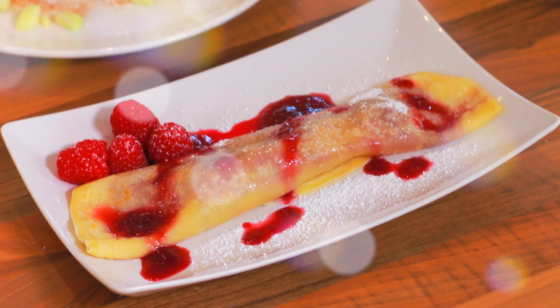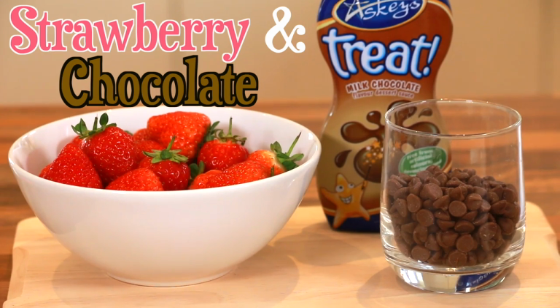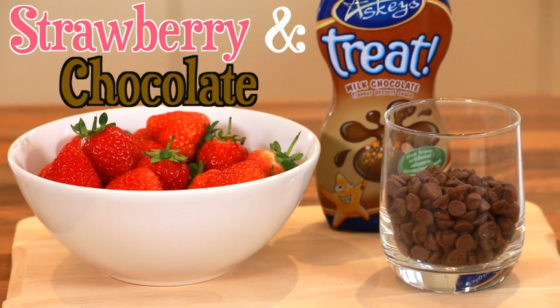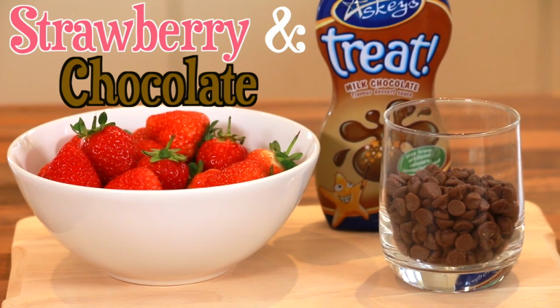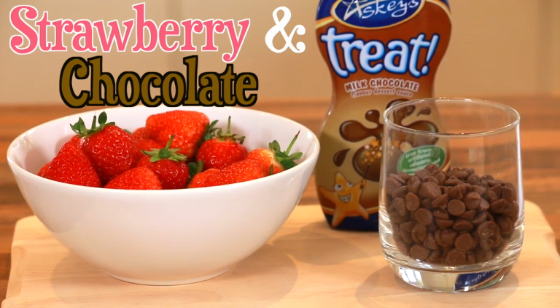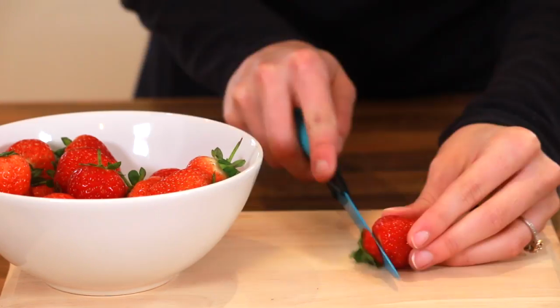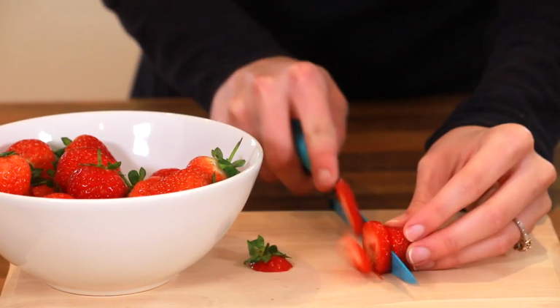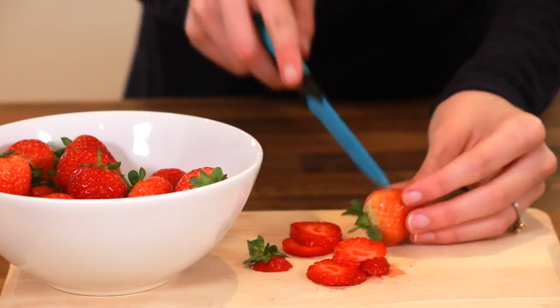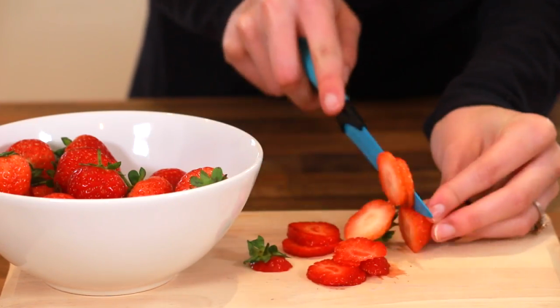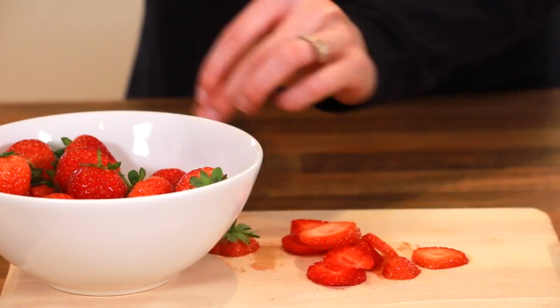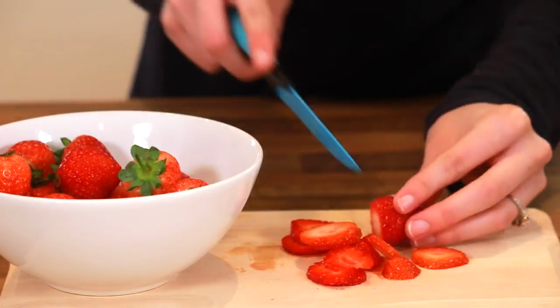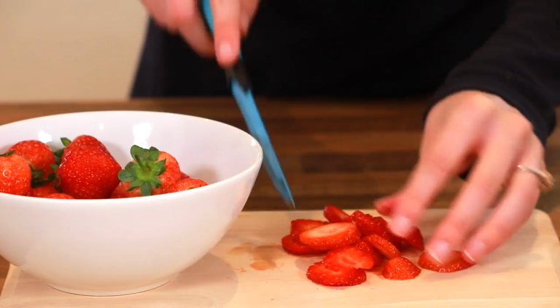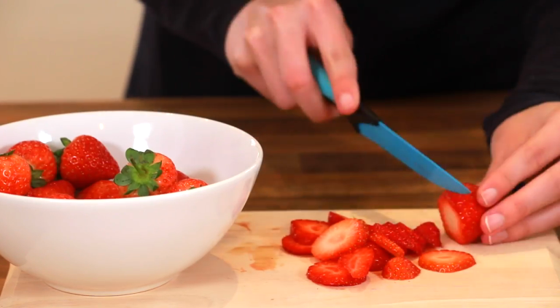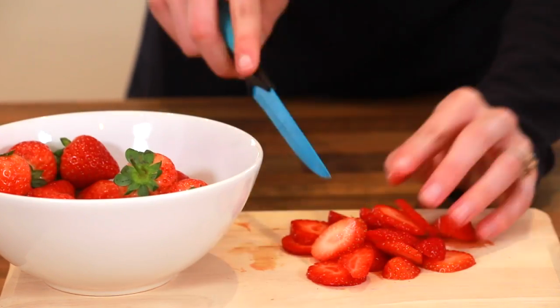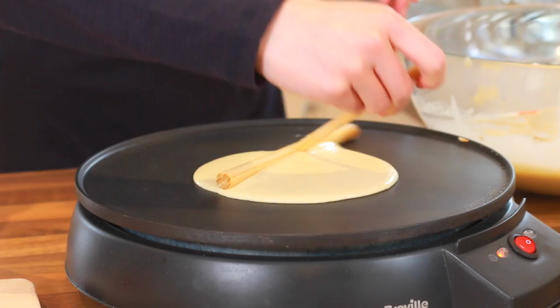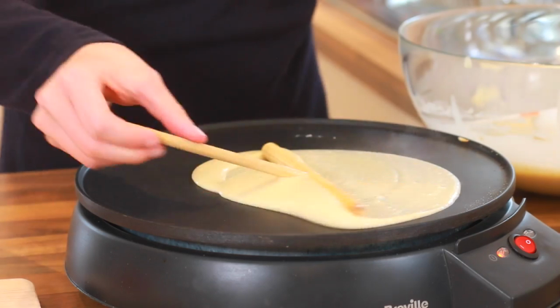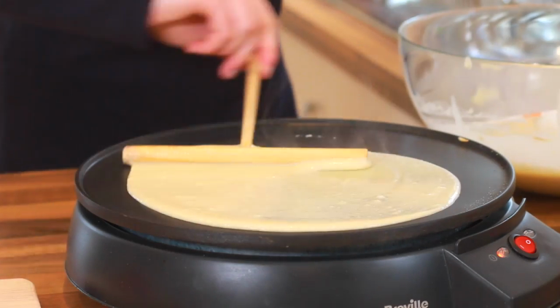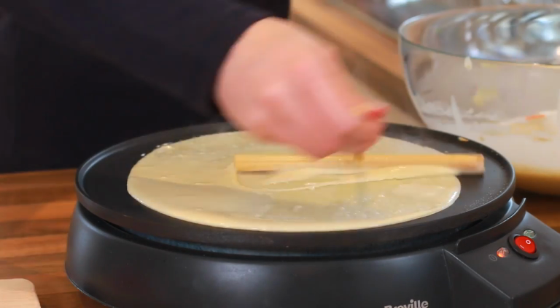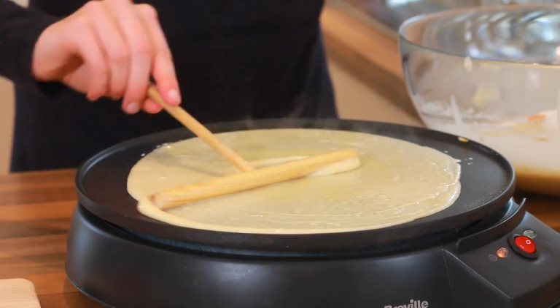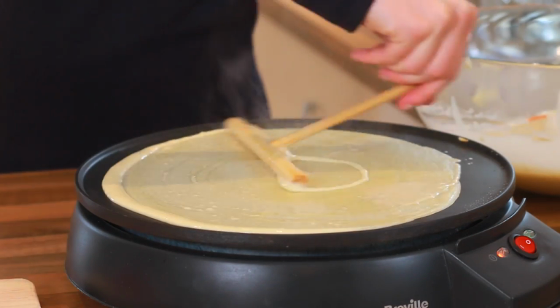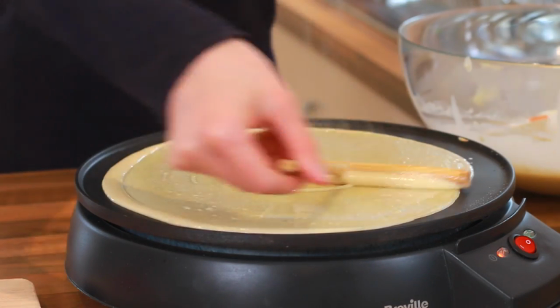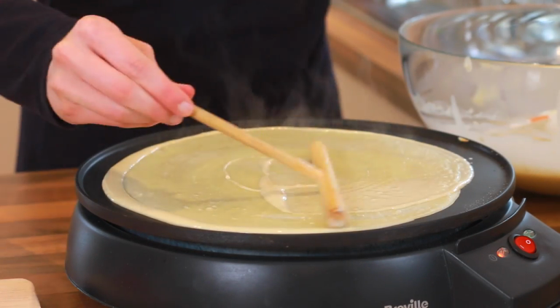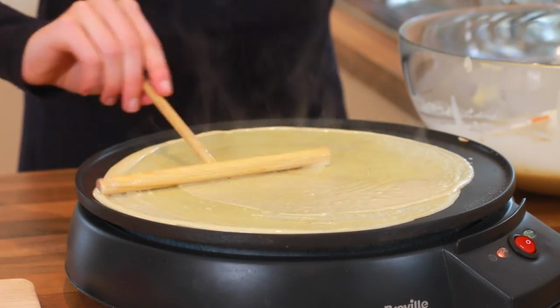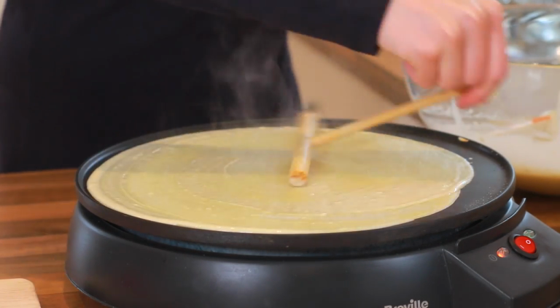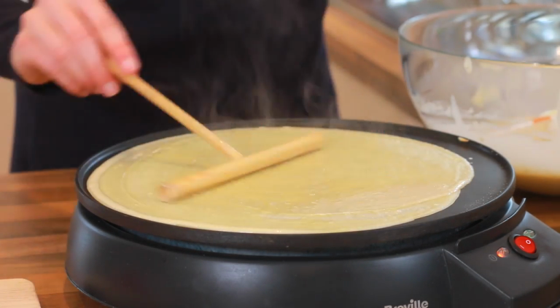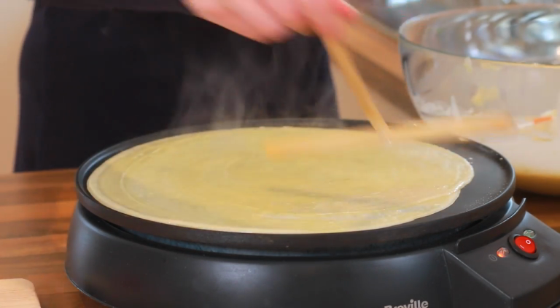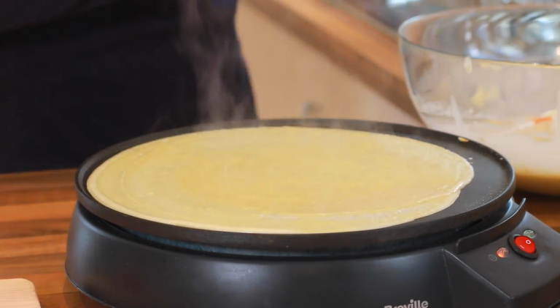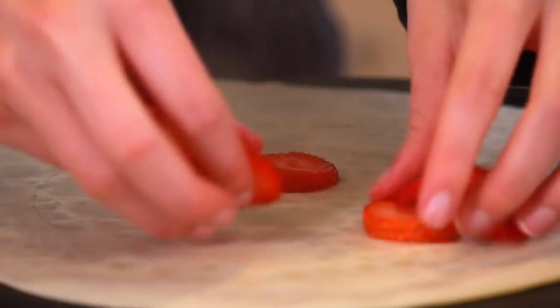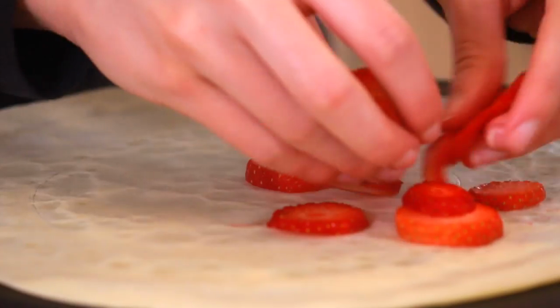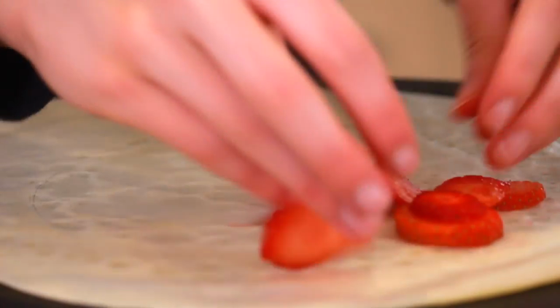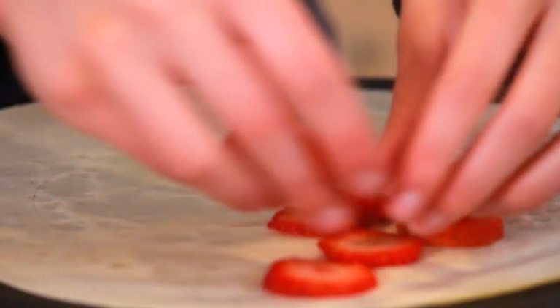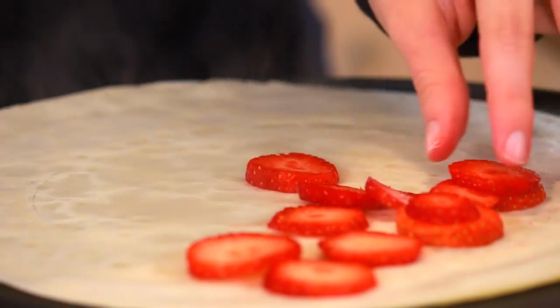Next is a strawberry chocolate crepe. I'm allergic to chocolate so I won't be eating this one, but you basically just add strawberries and chocolate inside.